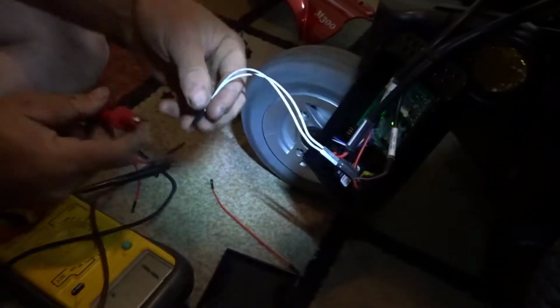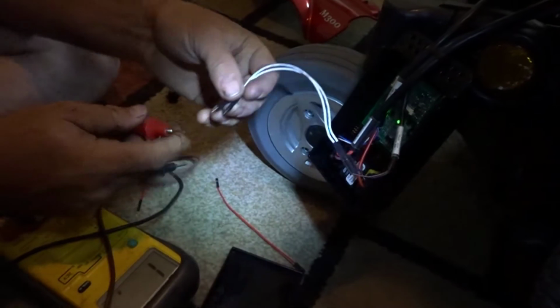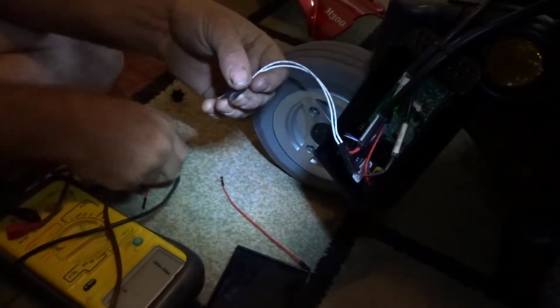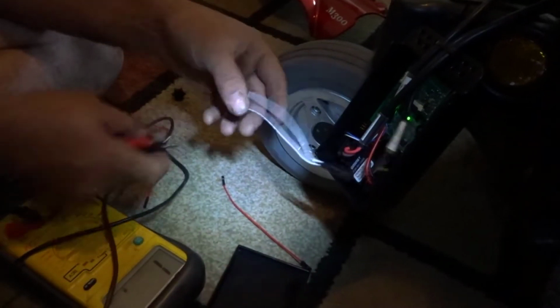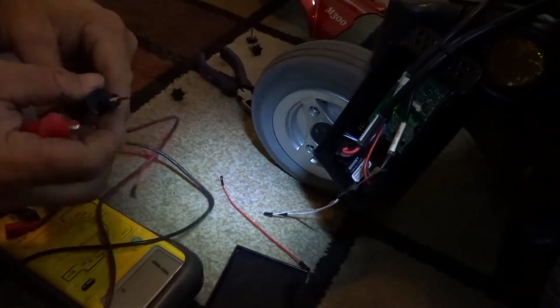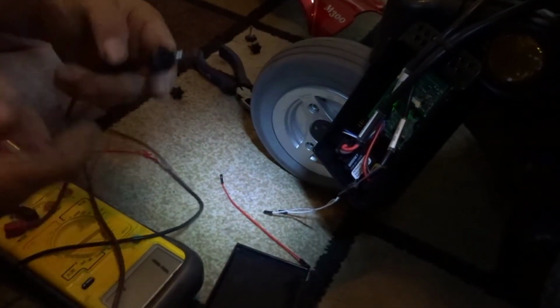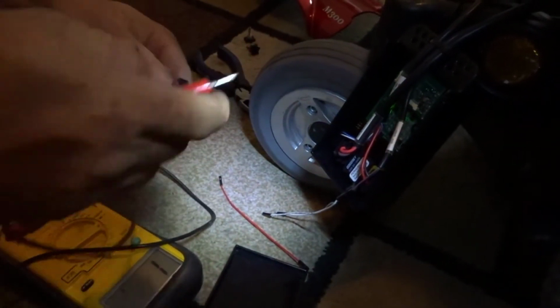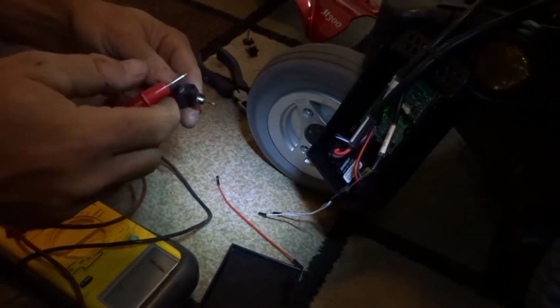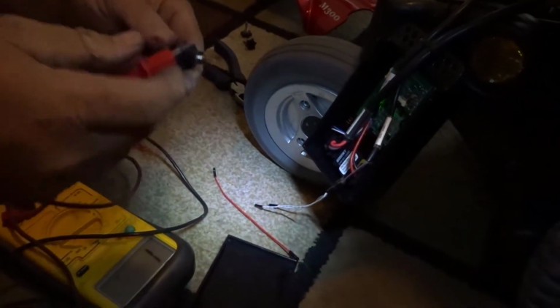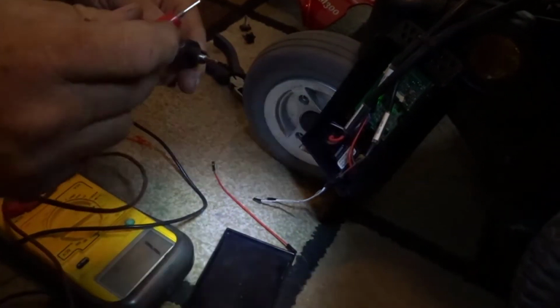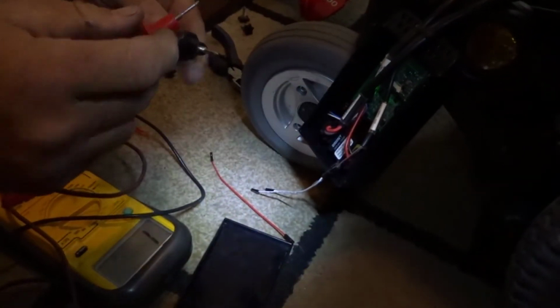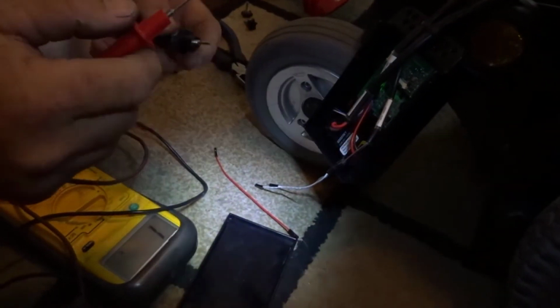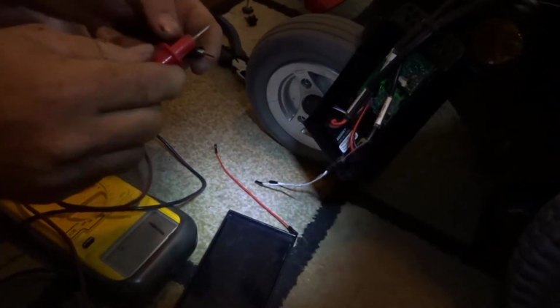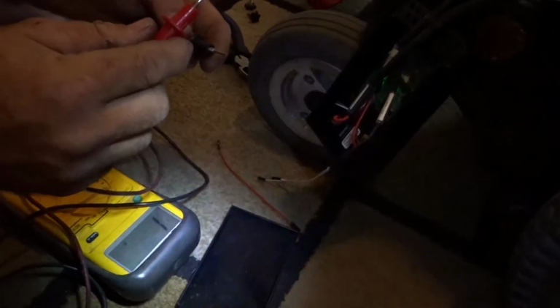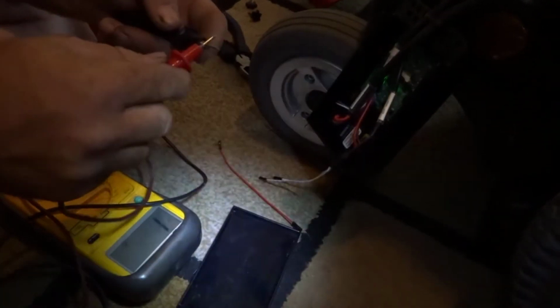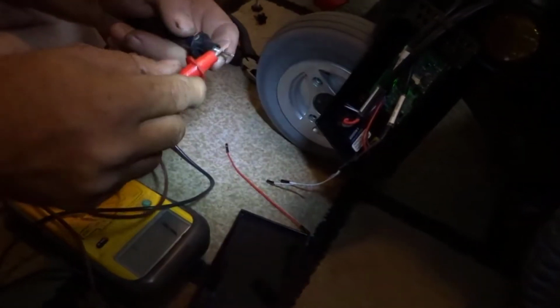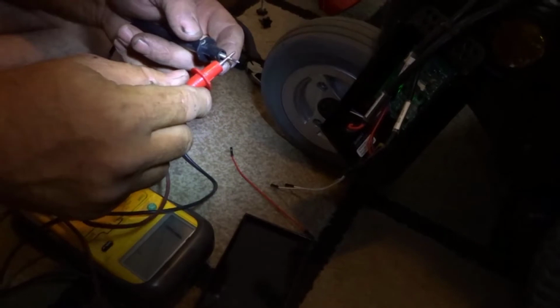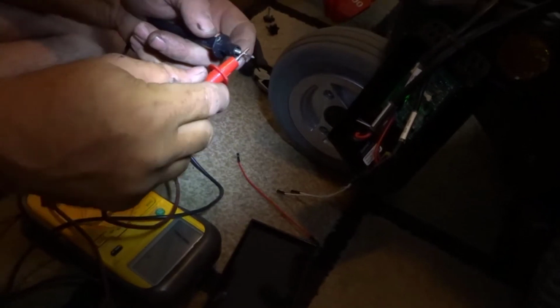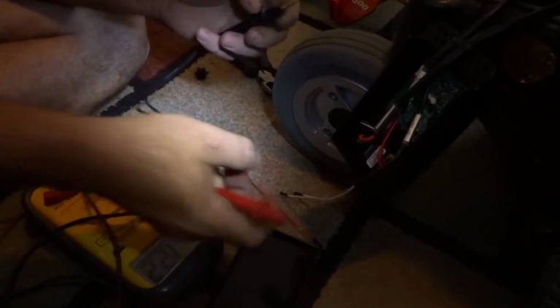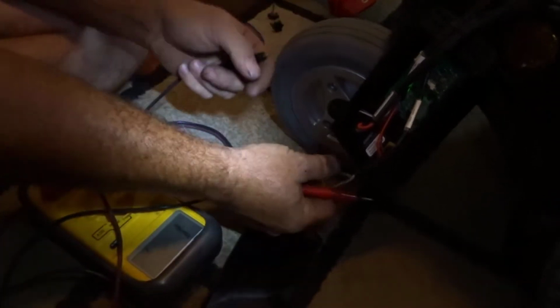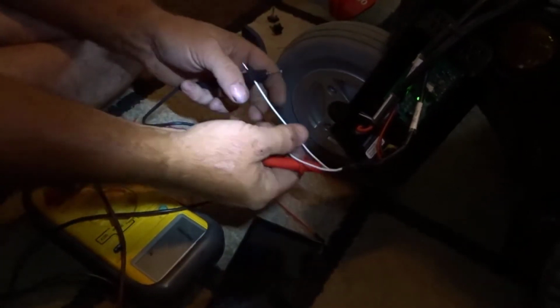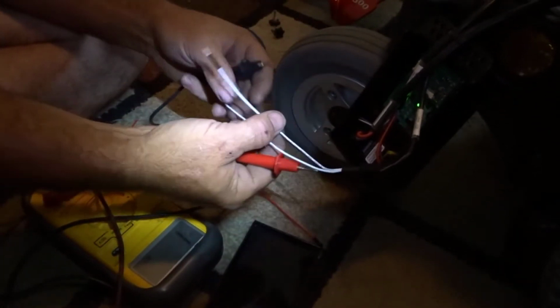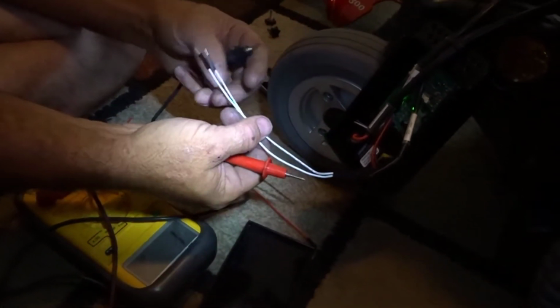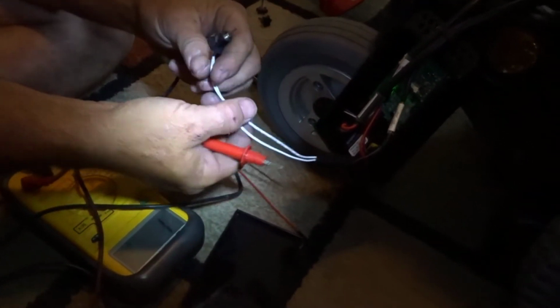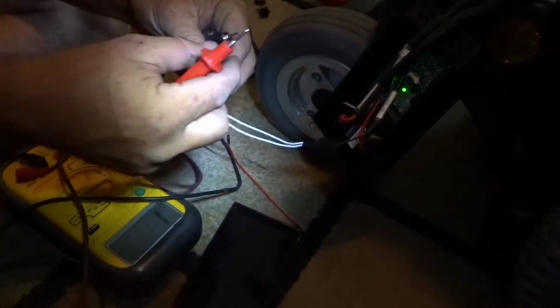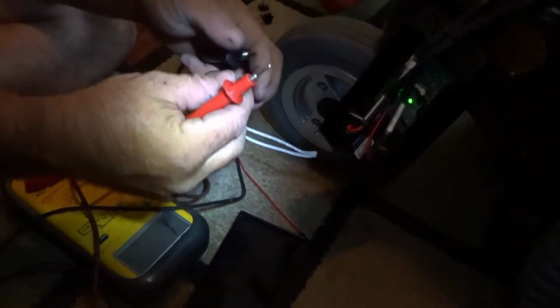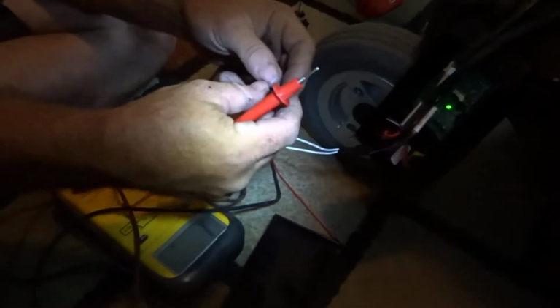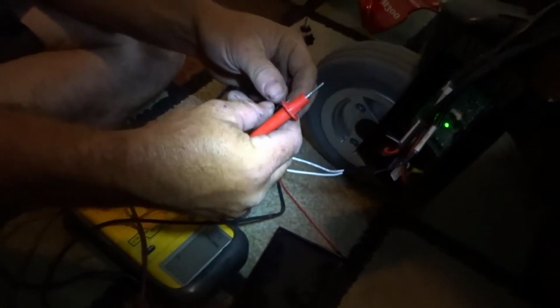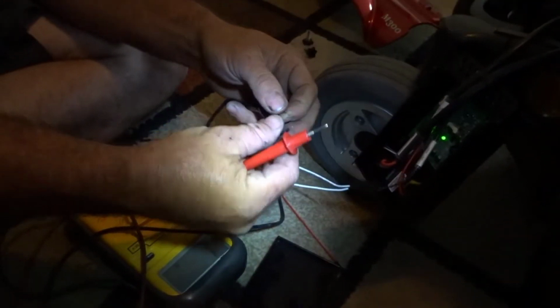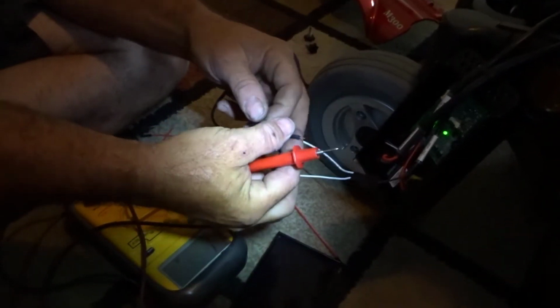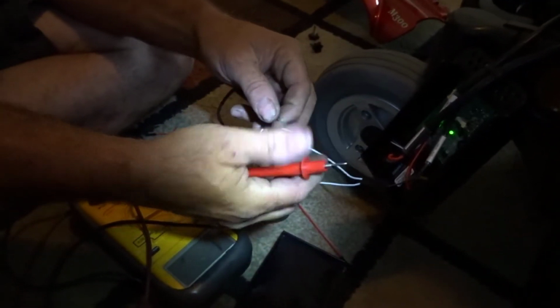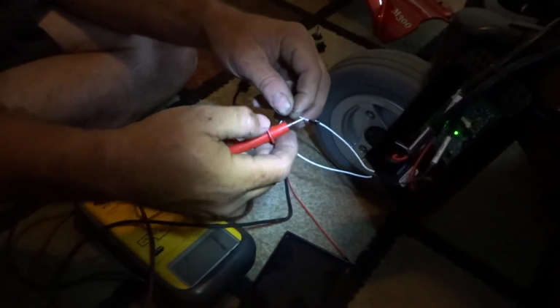It's a male connector going into a female connector — male and female go together. There's the continuity meter. That helps you guys out with mechanical things.